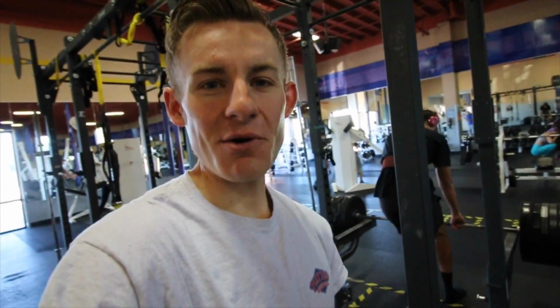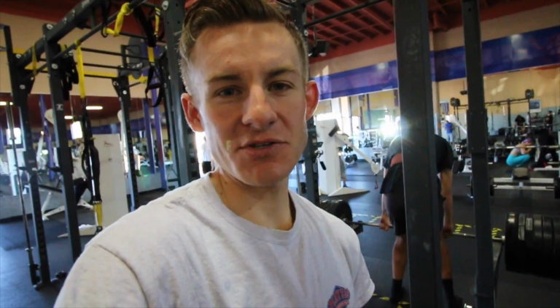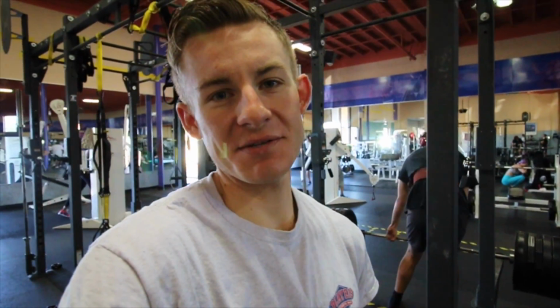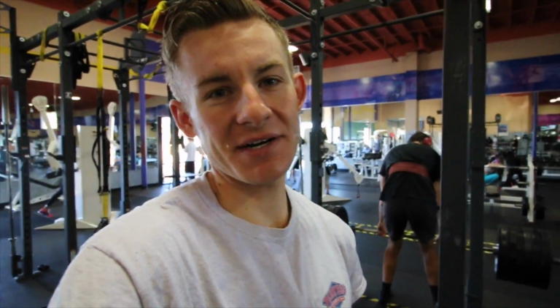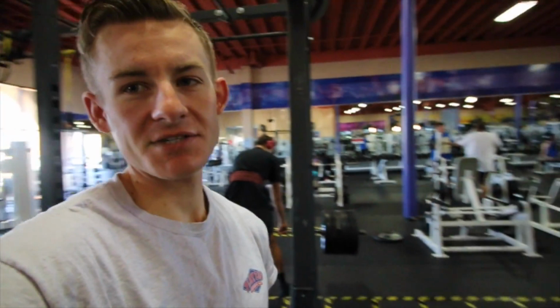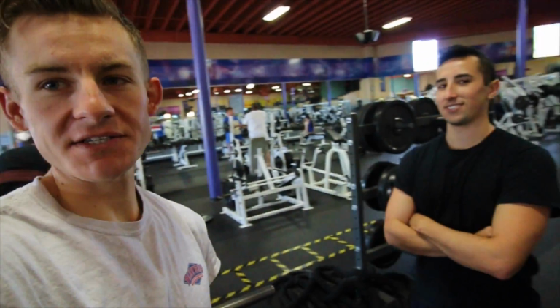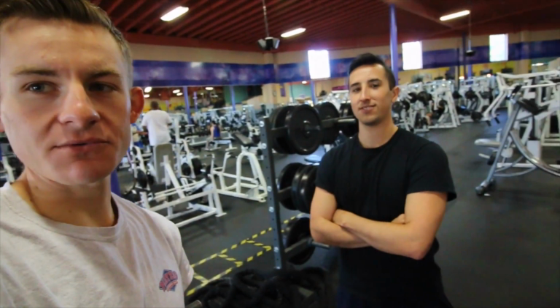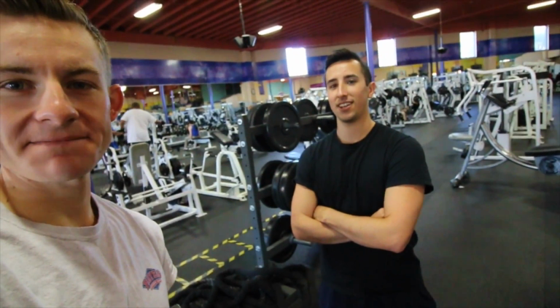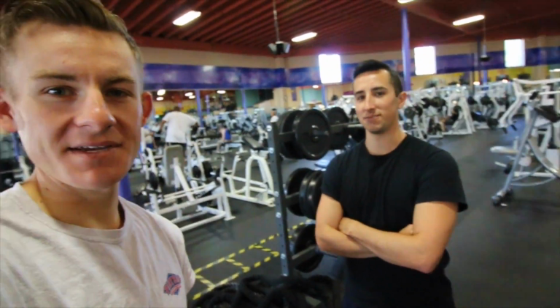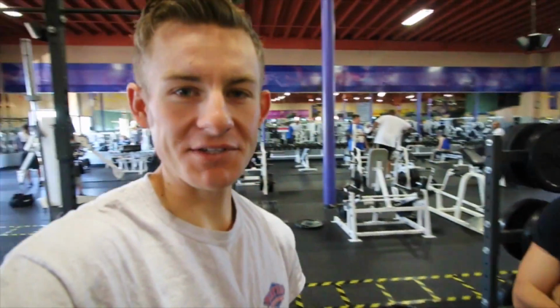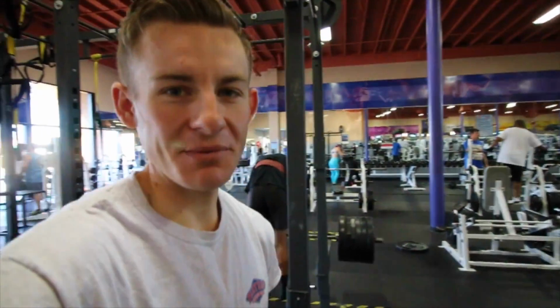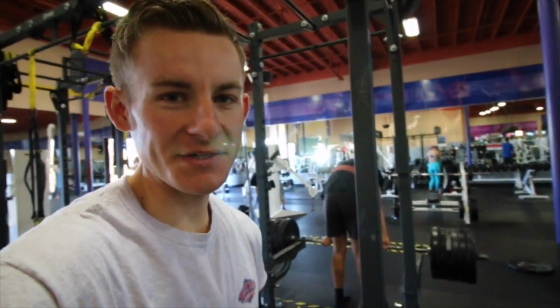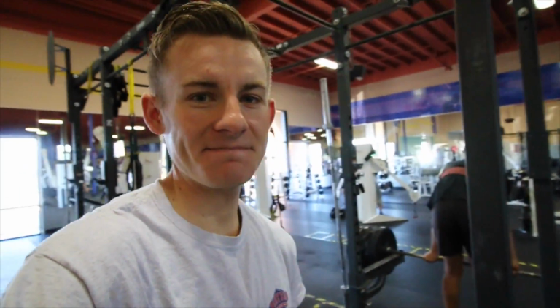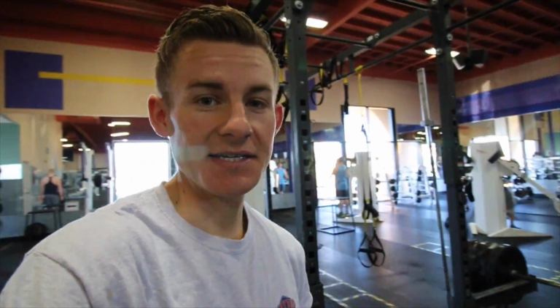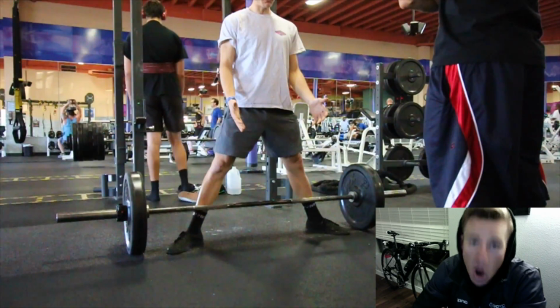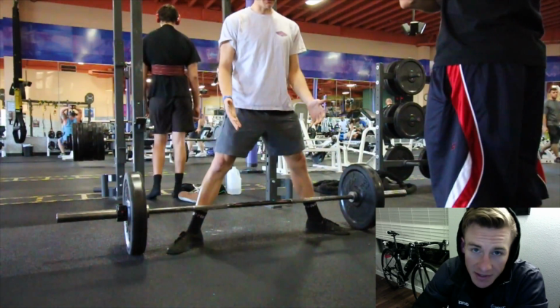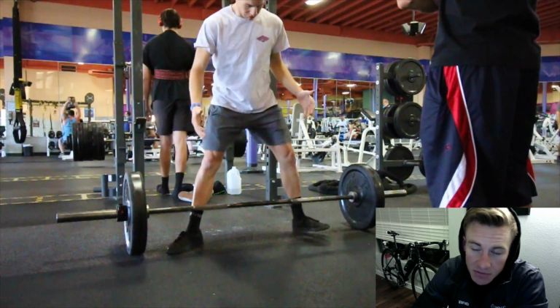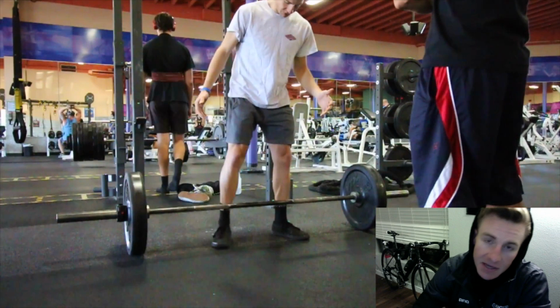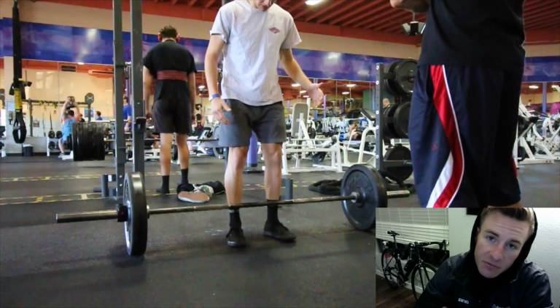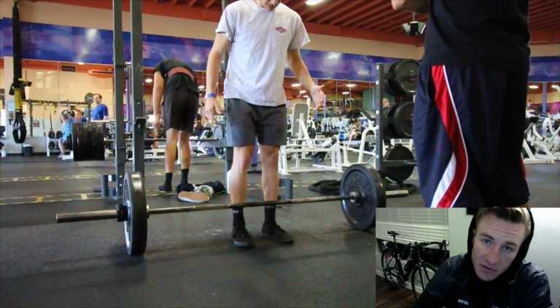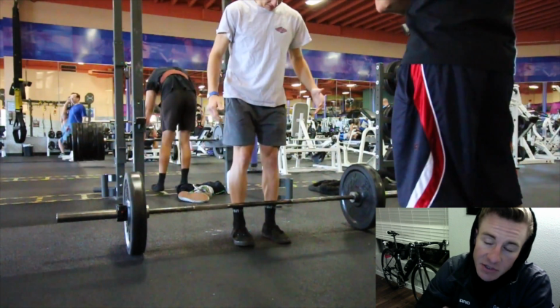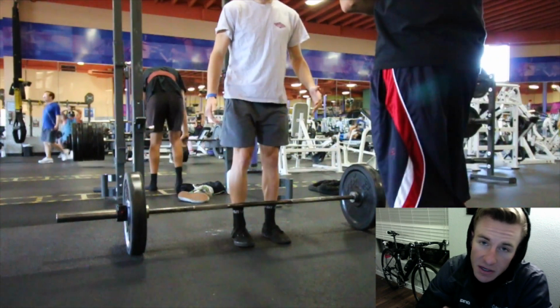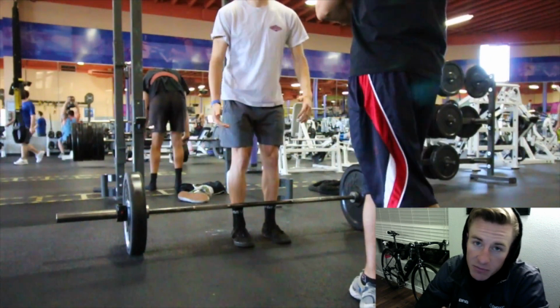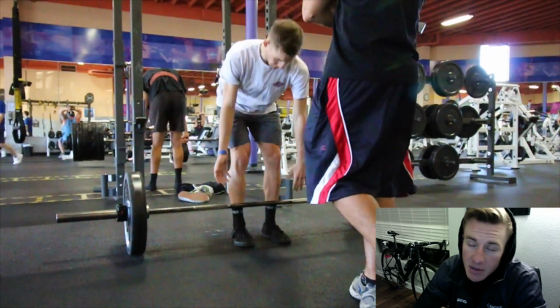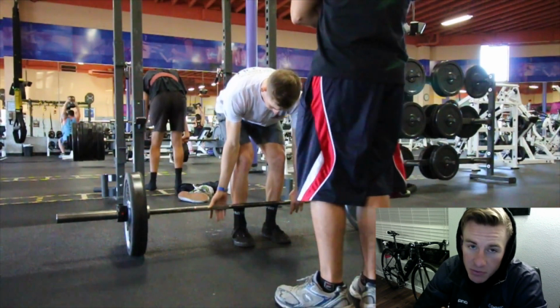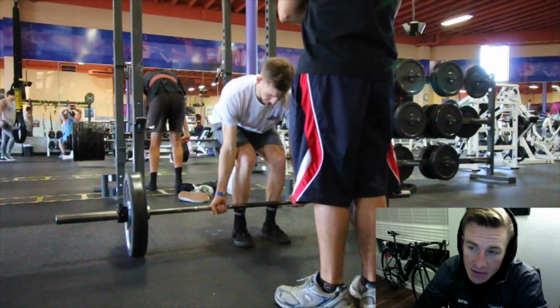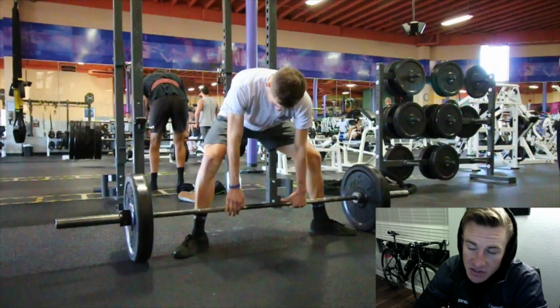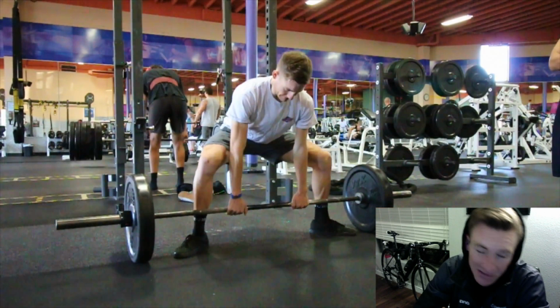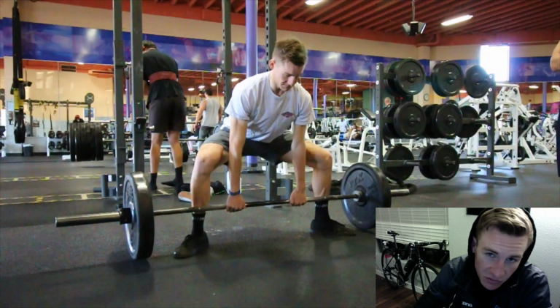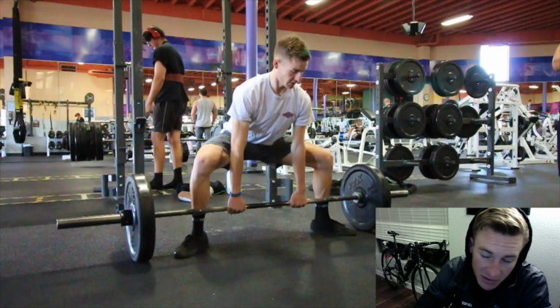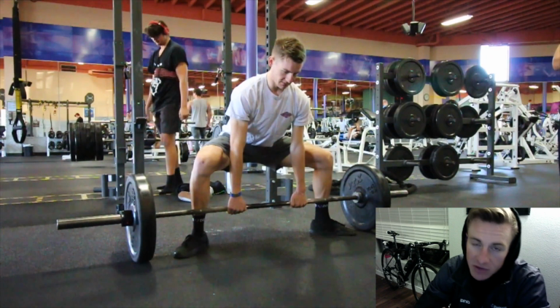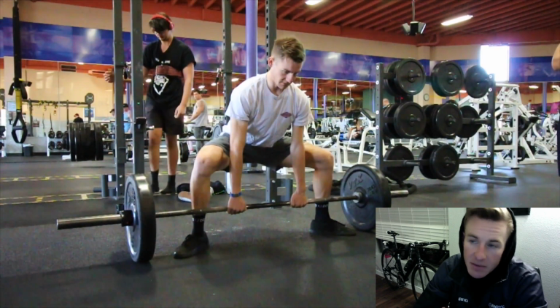Alright, what's up guys, we're about to get some deadlifts right now. Say what's up to Ricky - about to chill, about to do this. Coming to you guys again with another voiceover. This is my training with my buddy Ricky, and I was actually teaching him how to deadlift a little bit there, so you guys are seeing that right now.